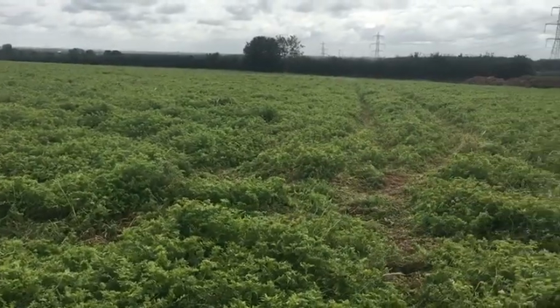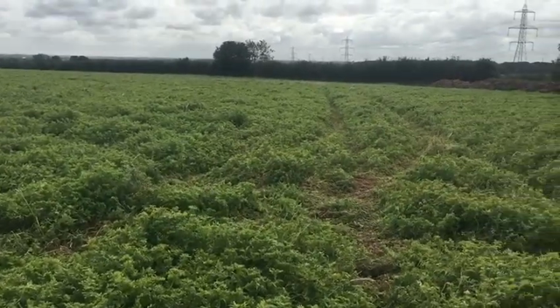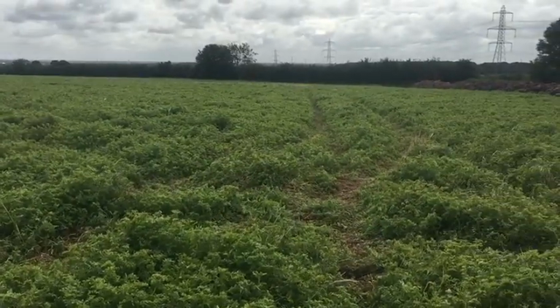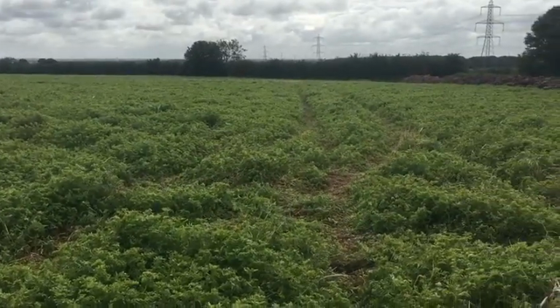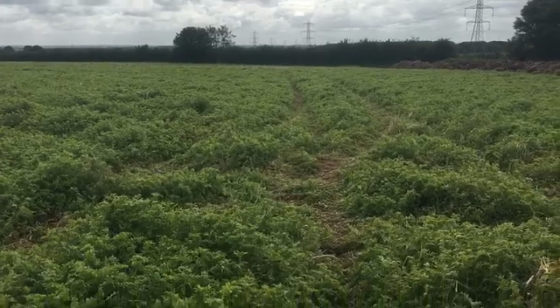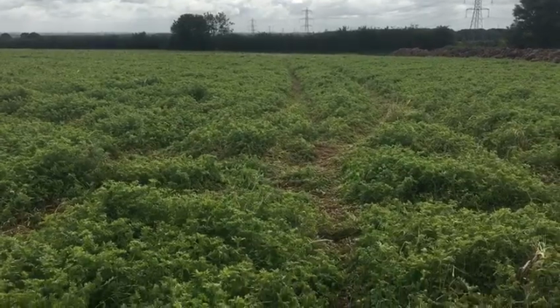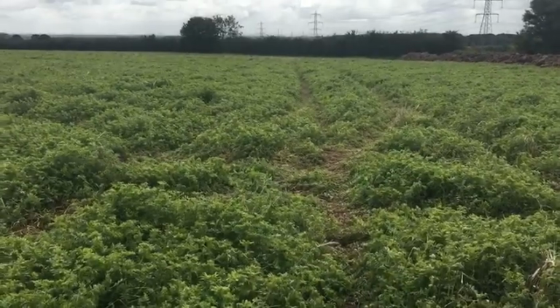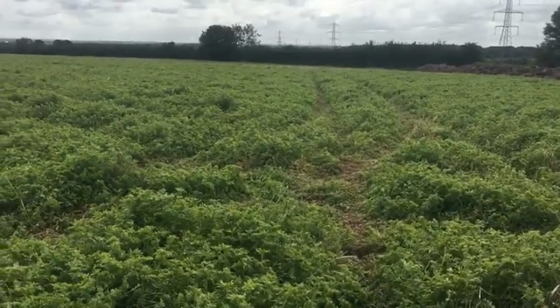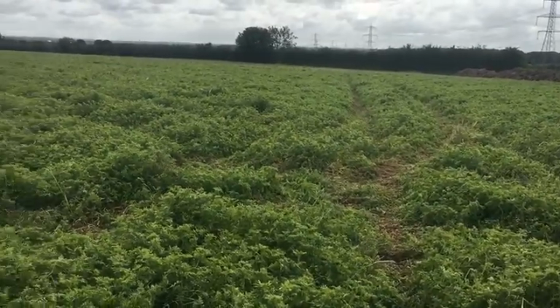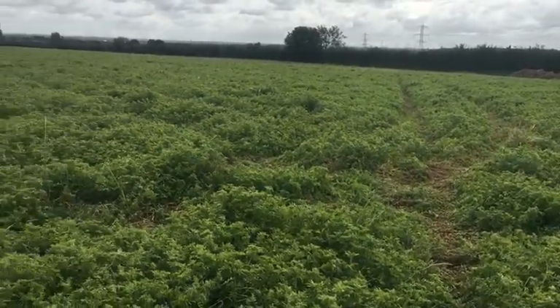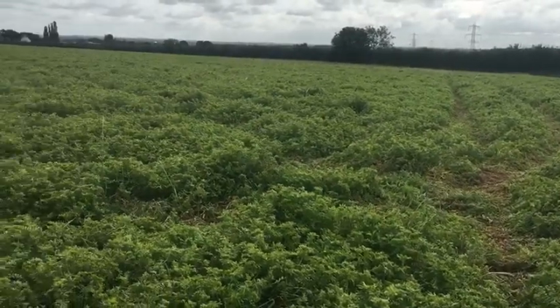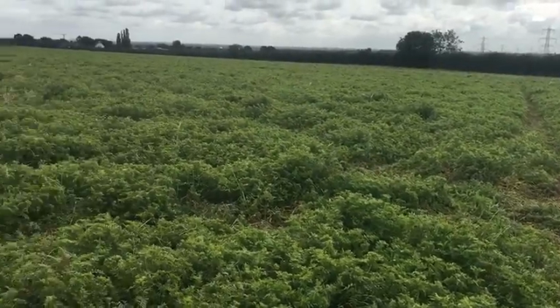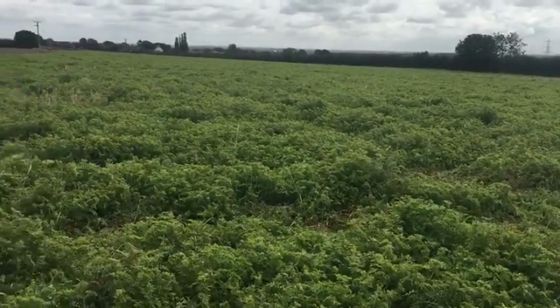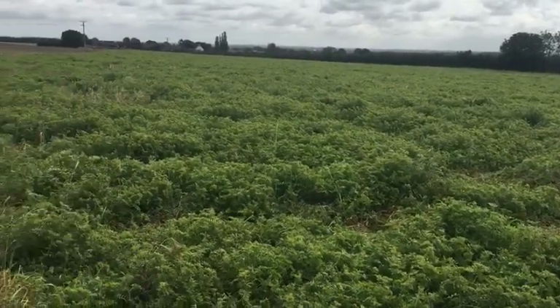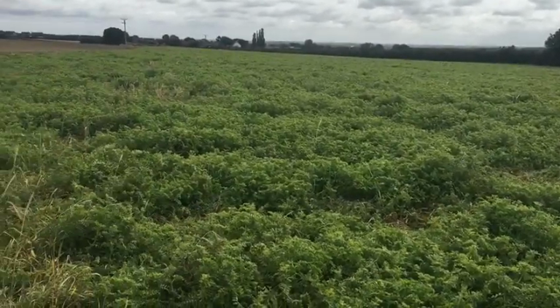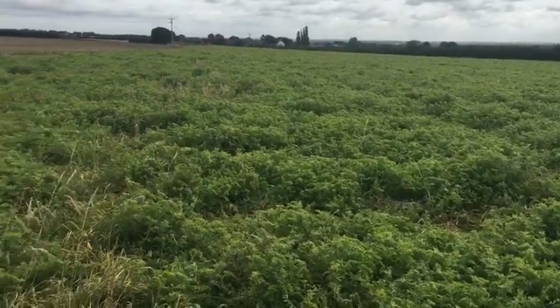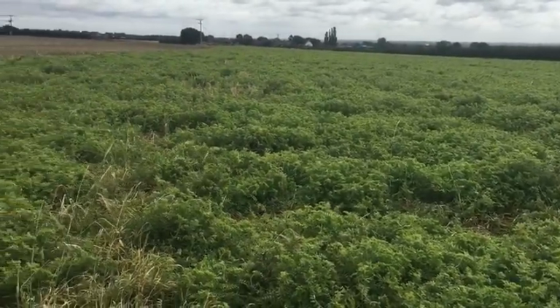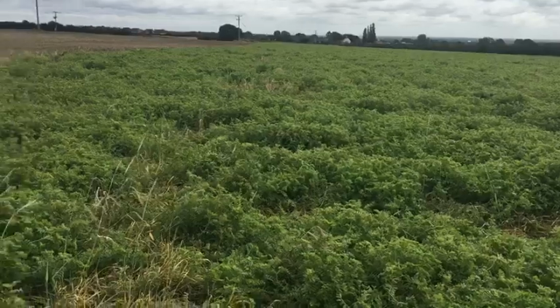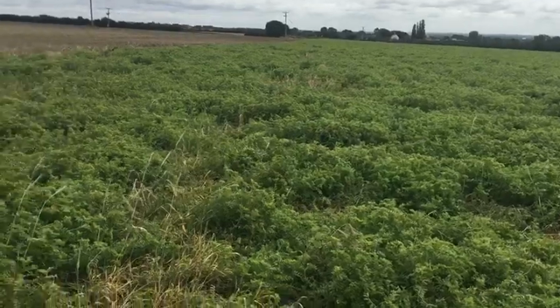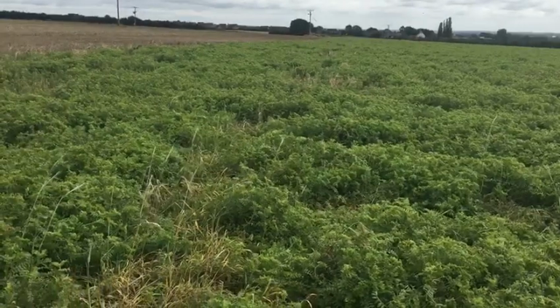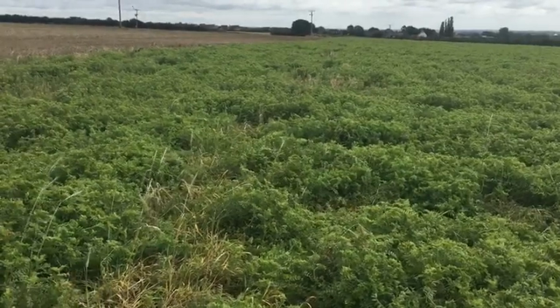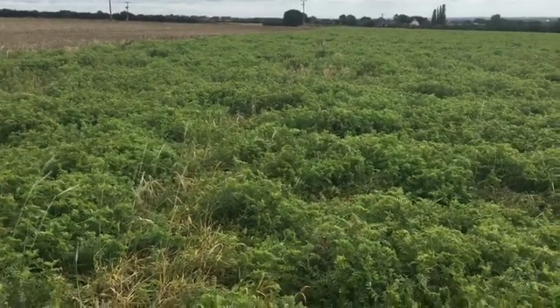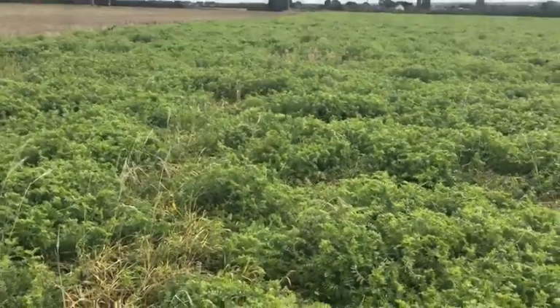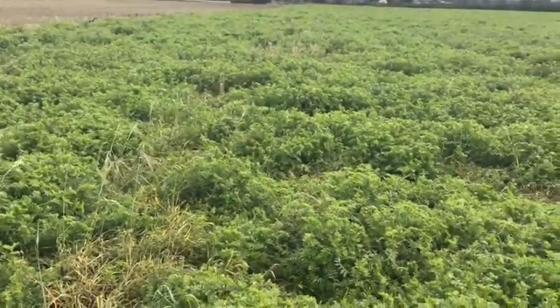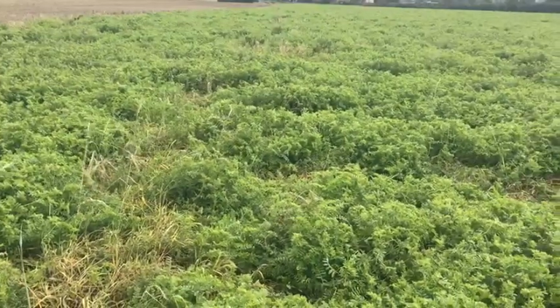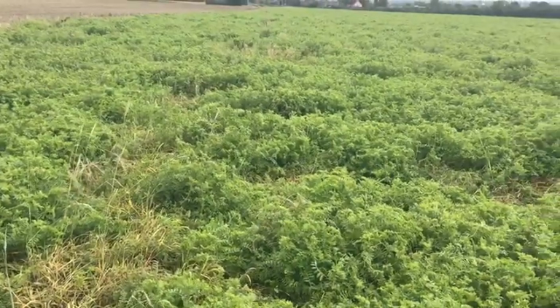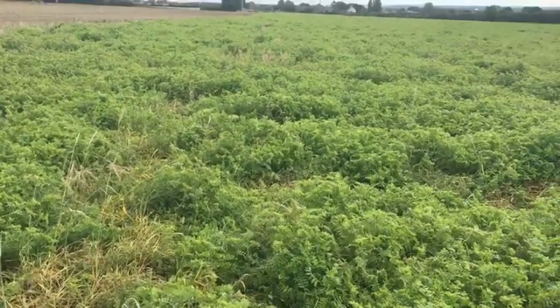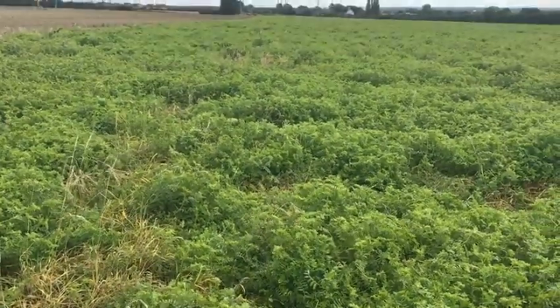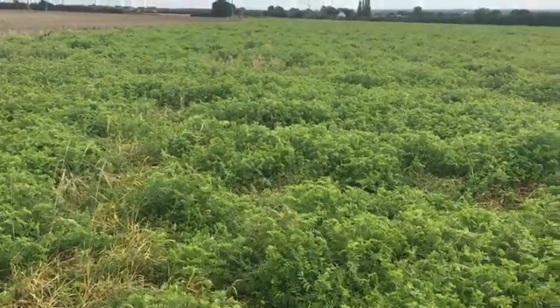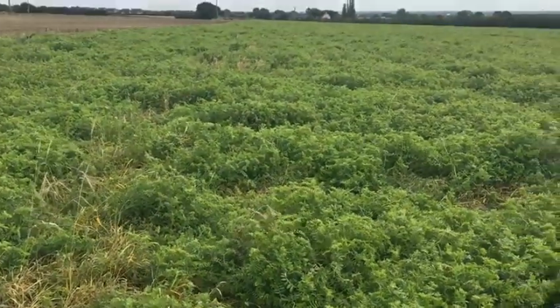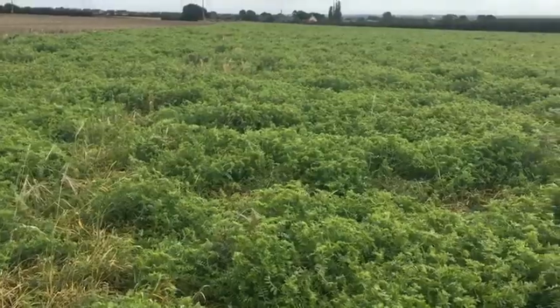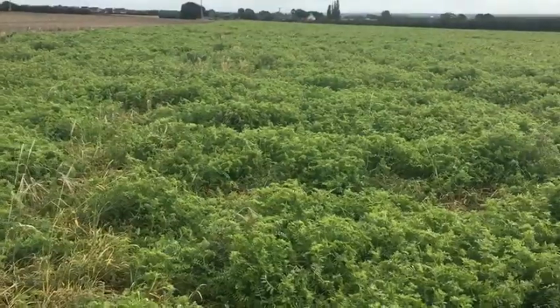Cheap to establish — rye came straight out of the shed from a neighbouring pig farm, didn't cost a great deal. It has a huge root mass and grows anywhere, and the vetch provides lots of nitrogen to stimulate the rye.